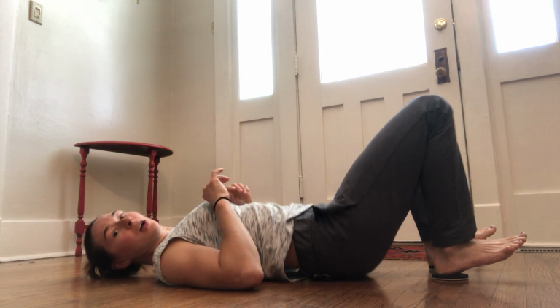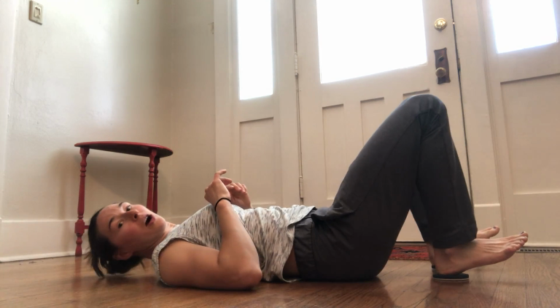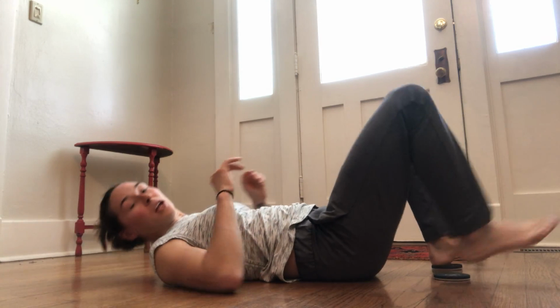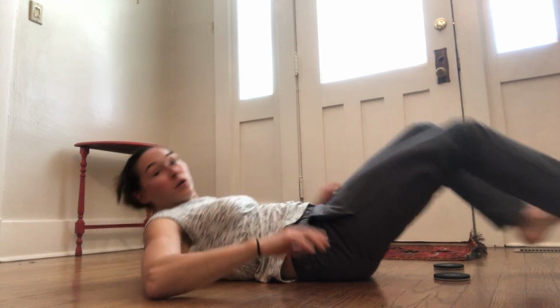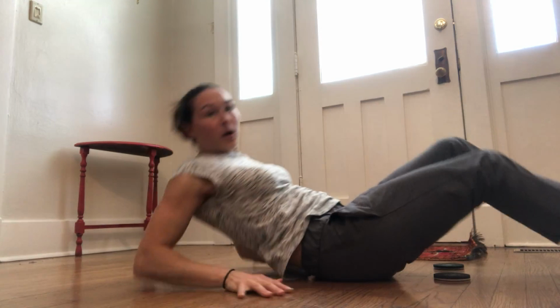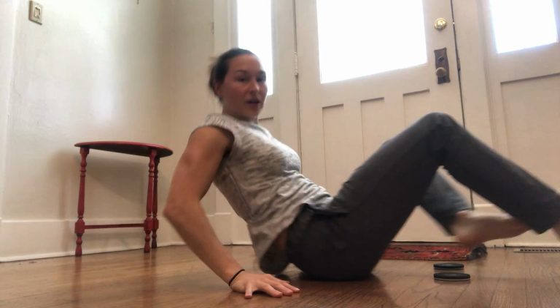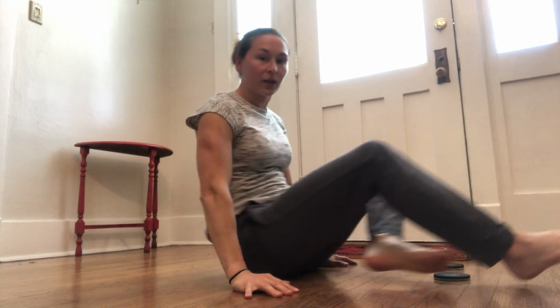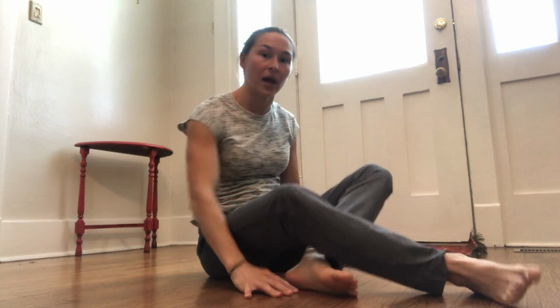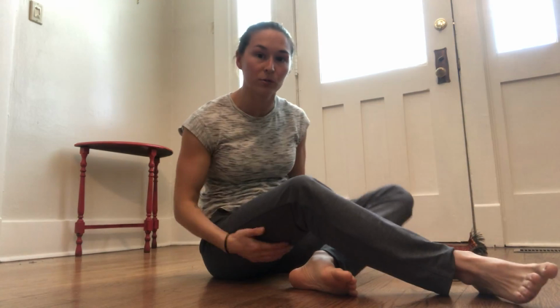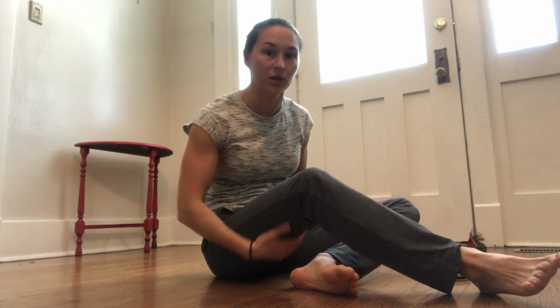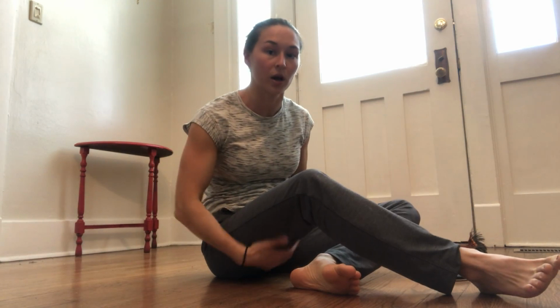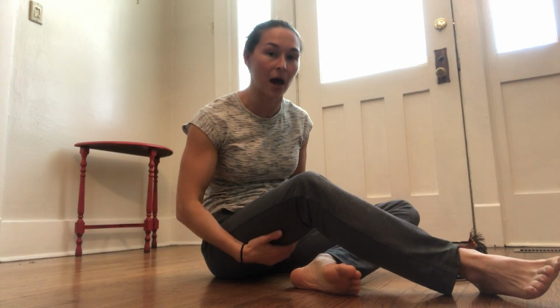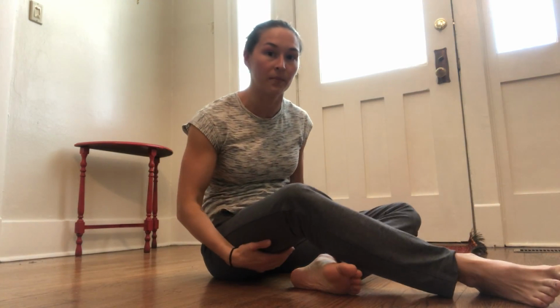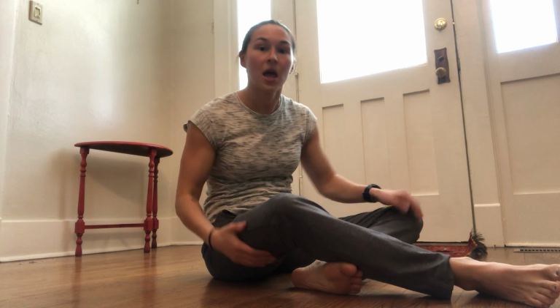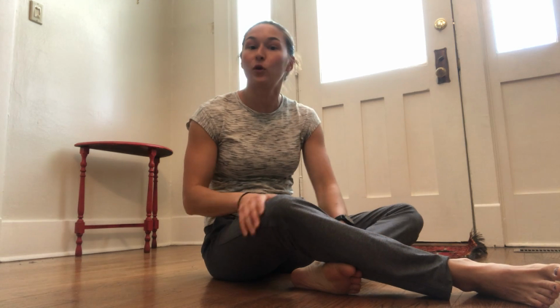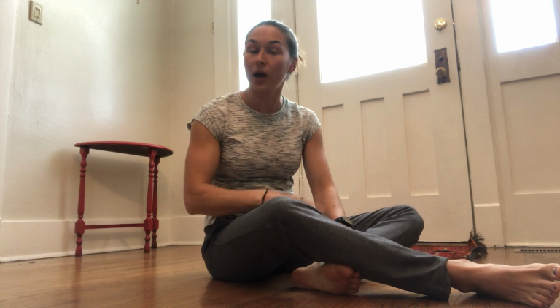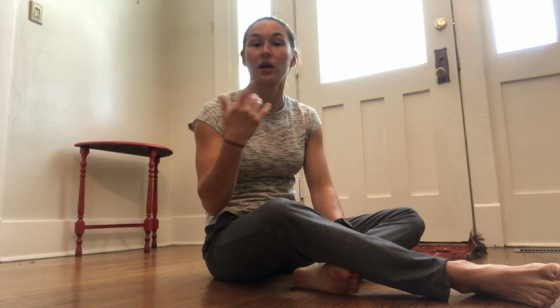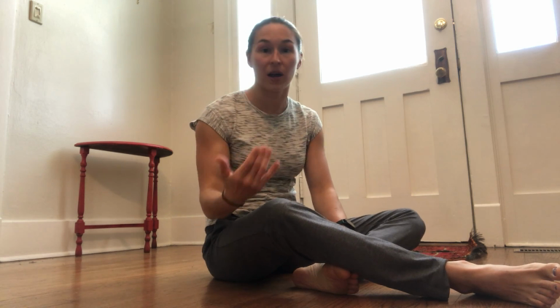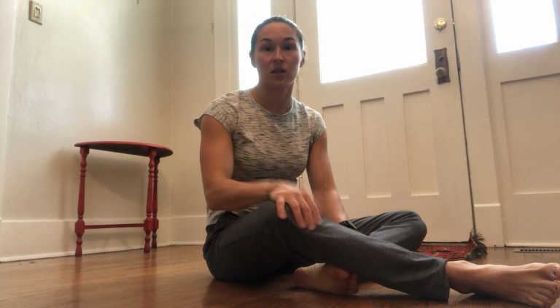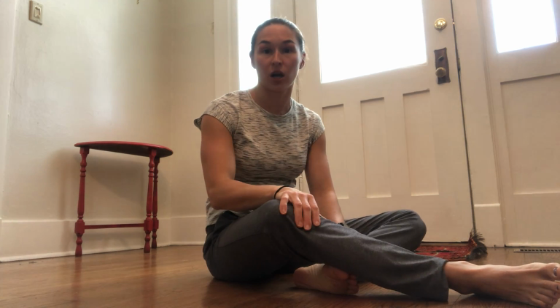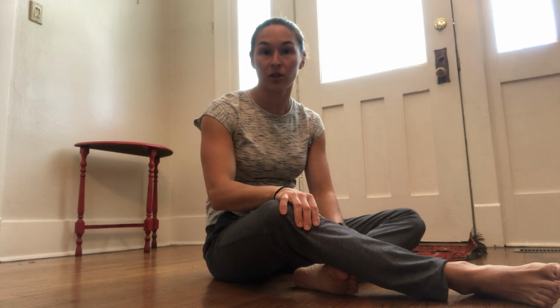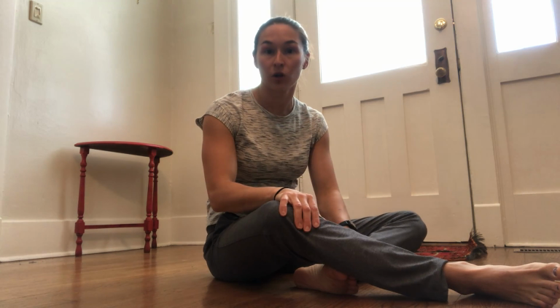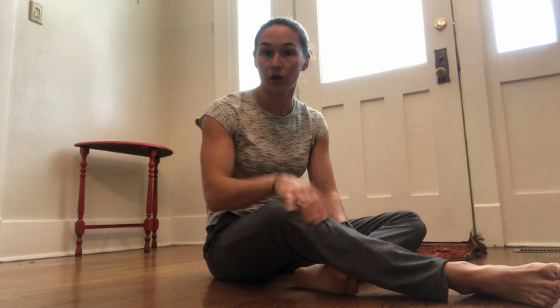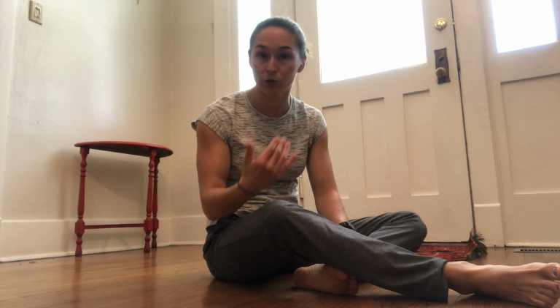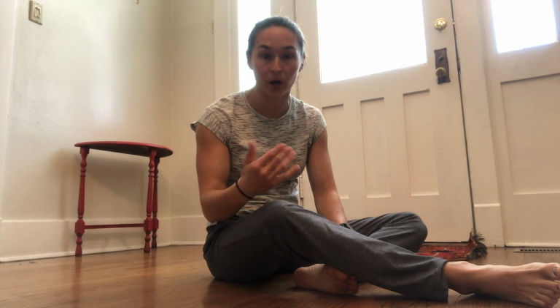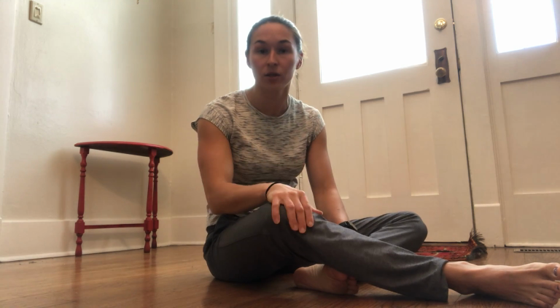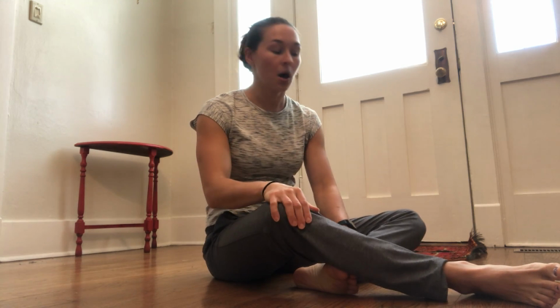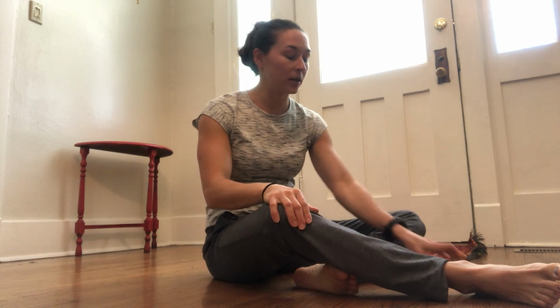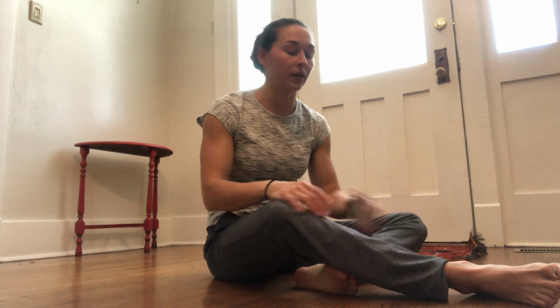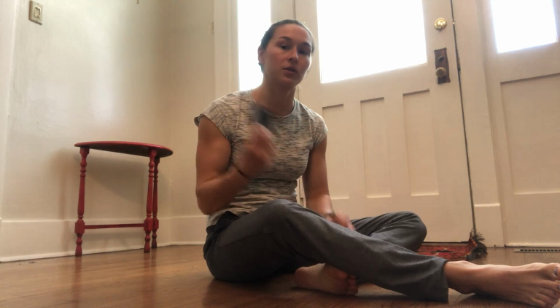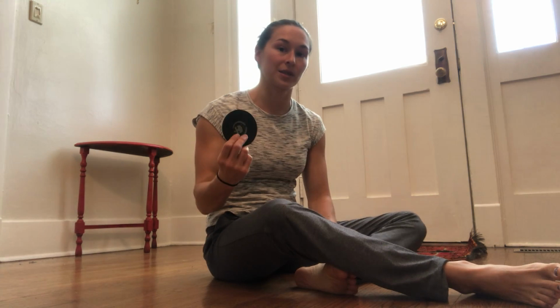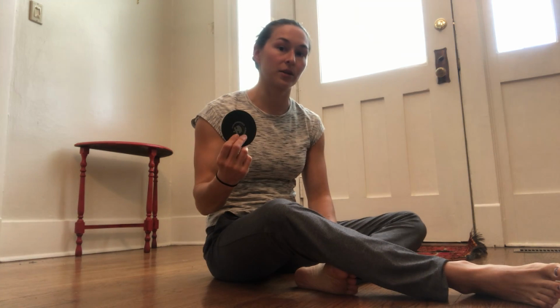Predominantly feeling the hamstrings work on that one. If you want, you could advance to the TRX hamstring curls, but definitely start with the sliders.